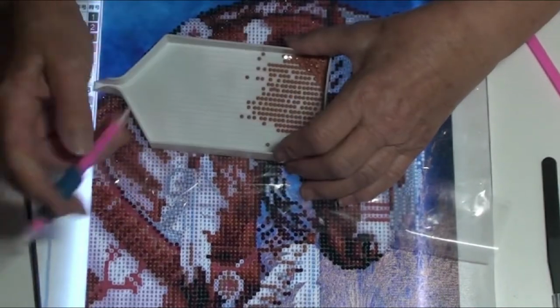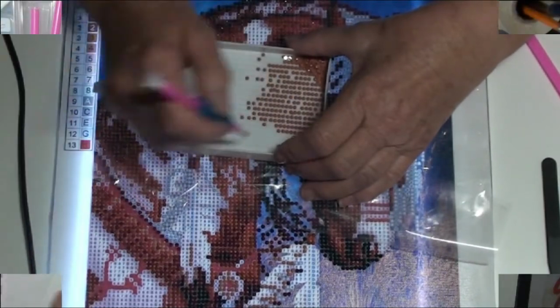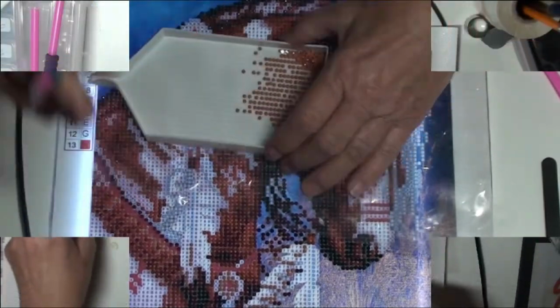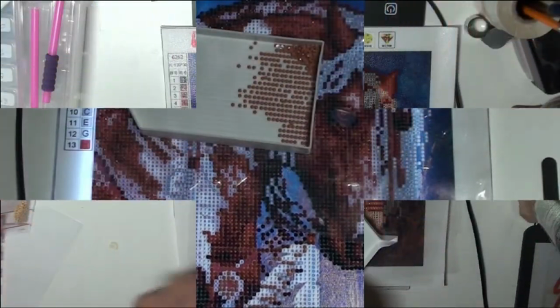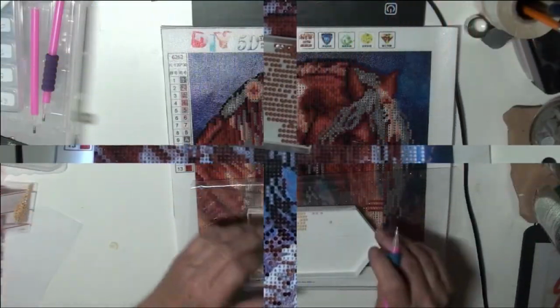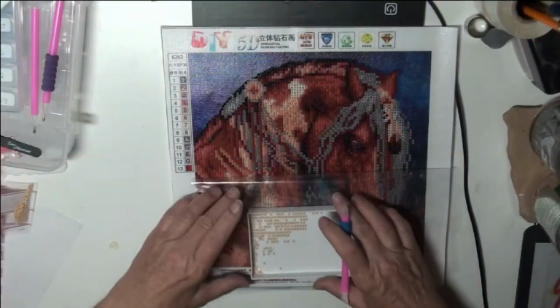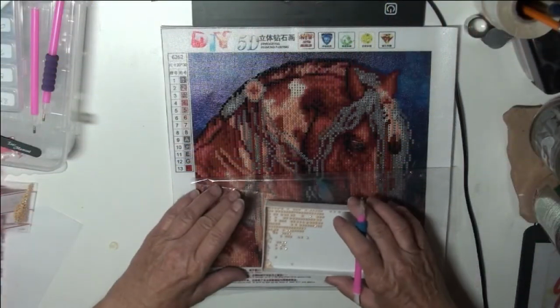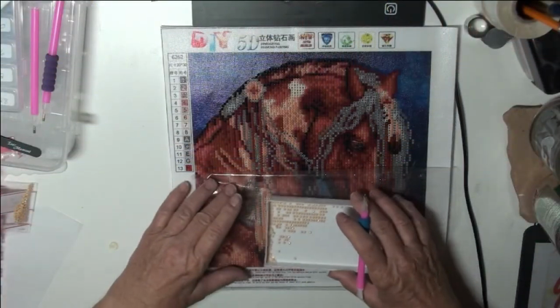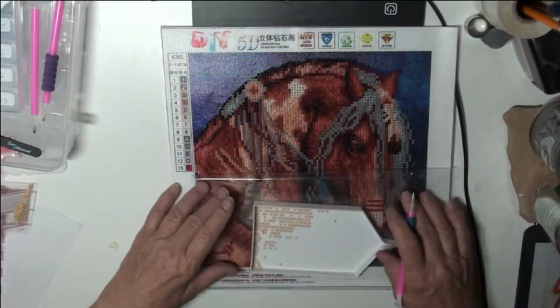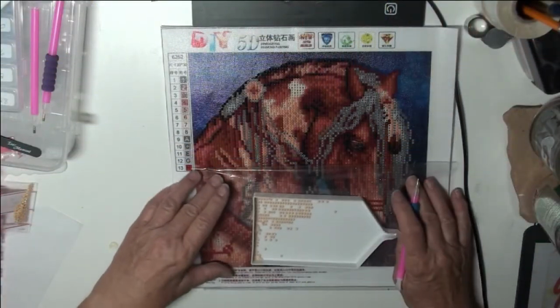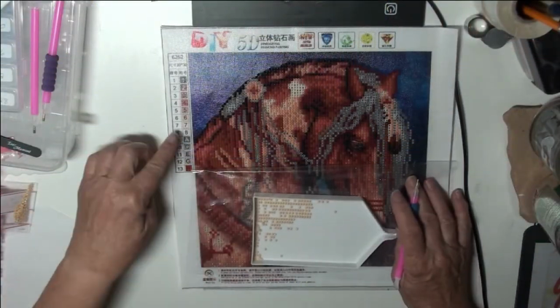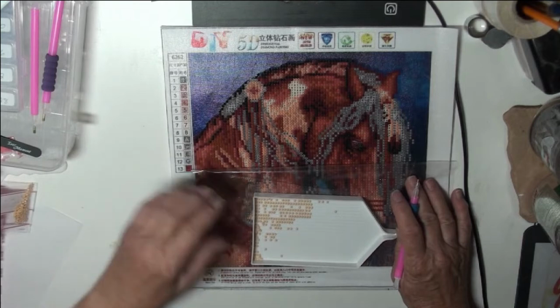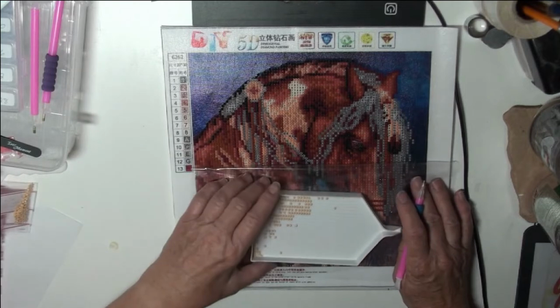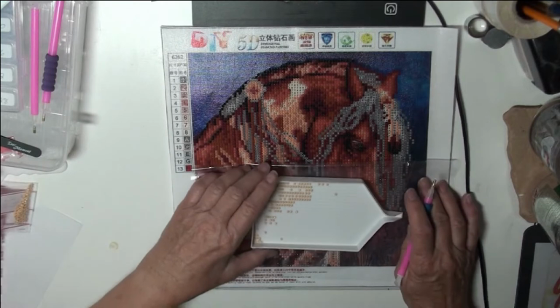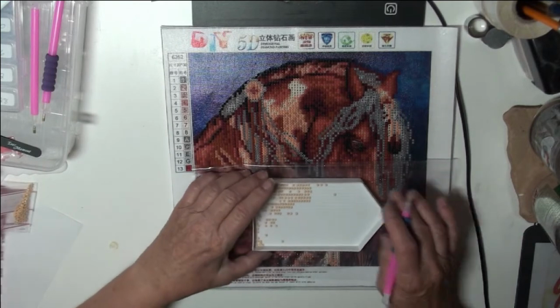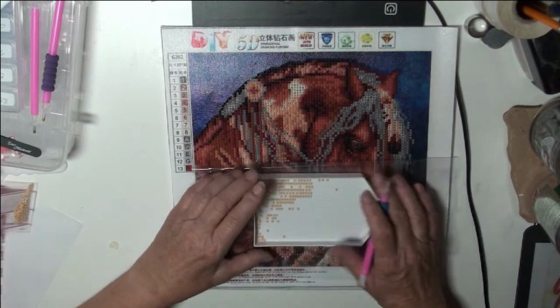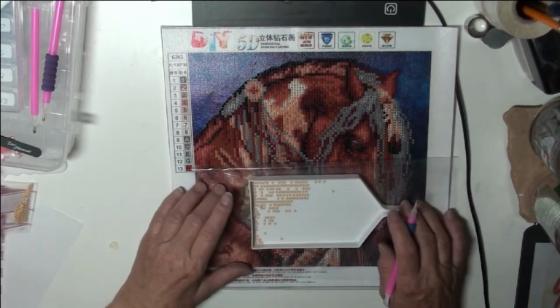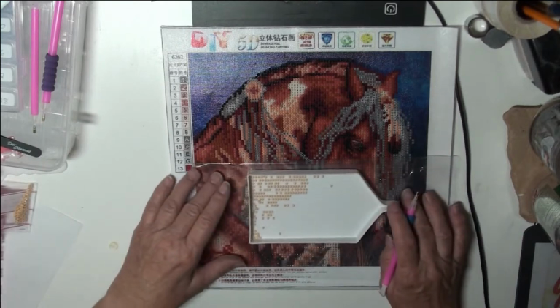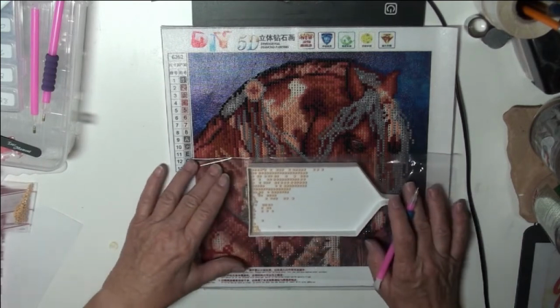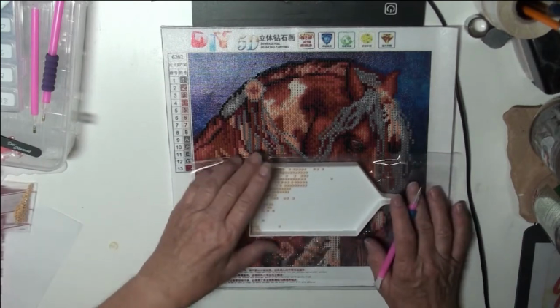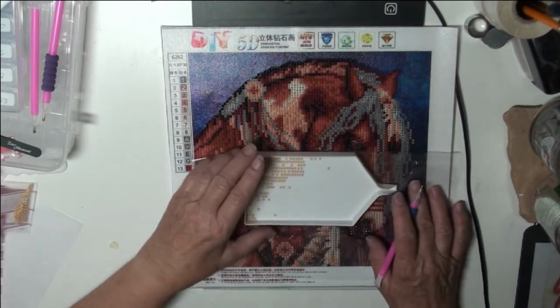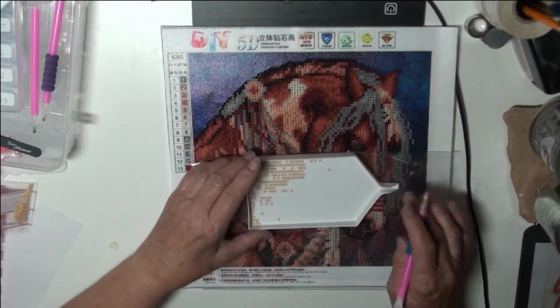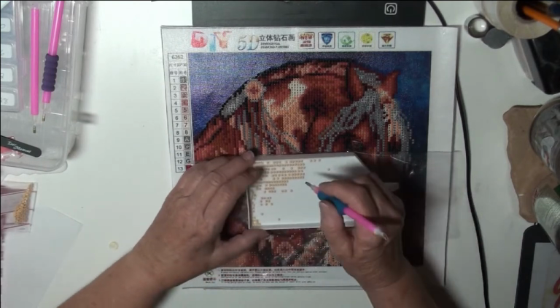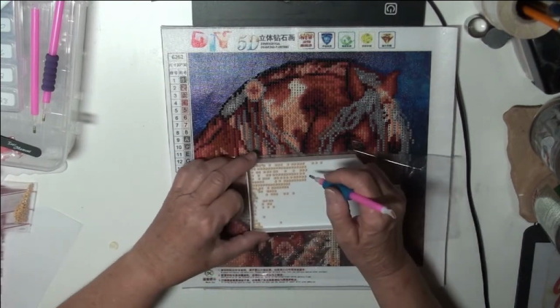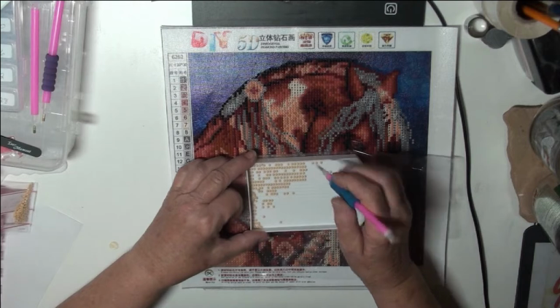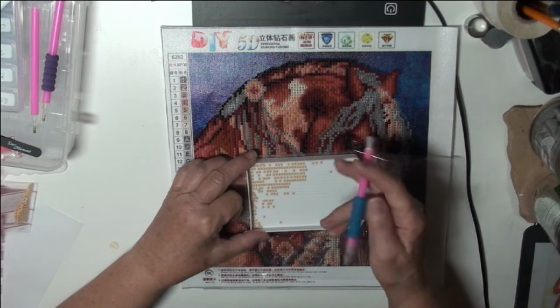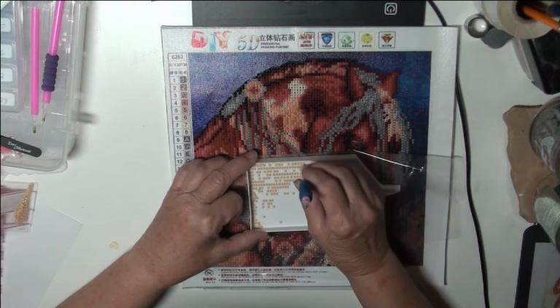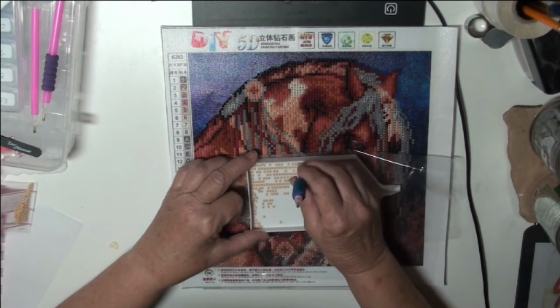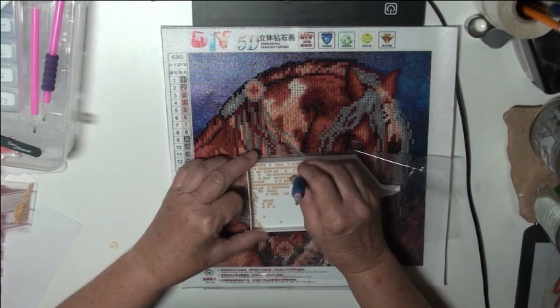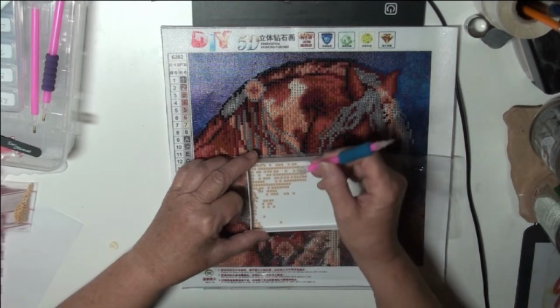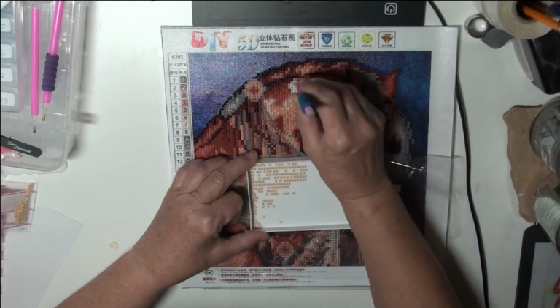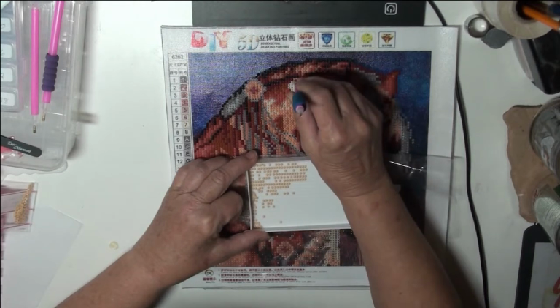We're back with an update here. I'm working on color number seven, and that puts us just about halfway through the colors. I think he's going to be beautiful.